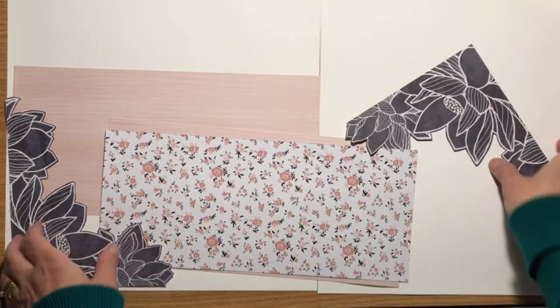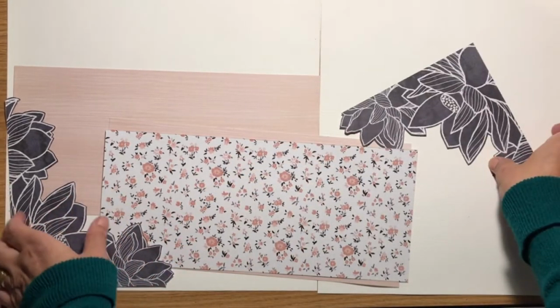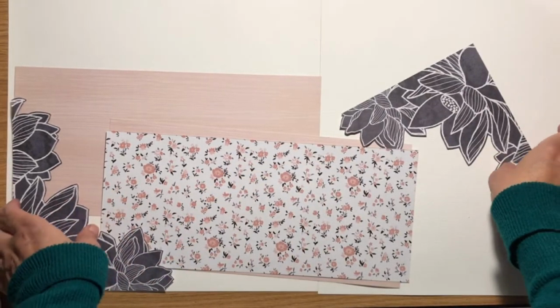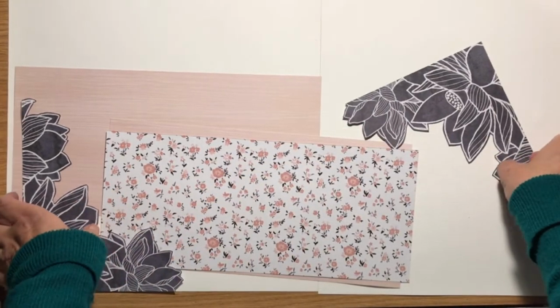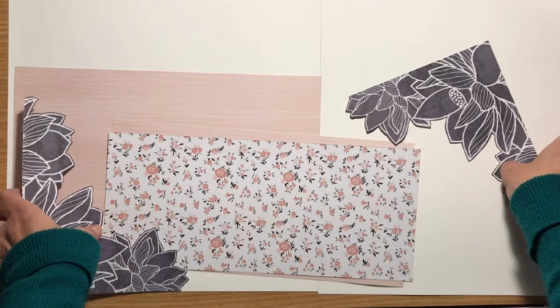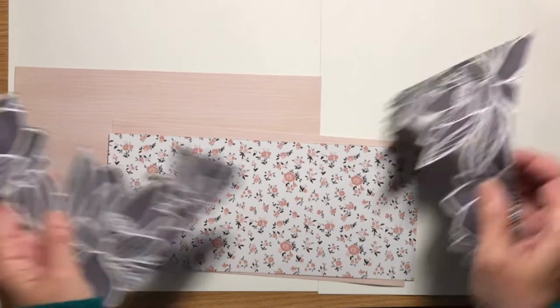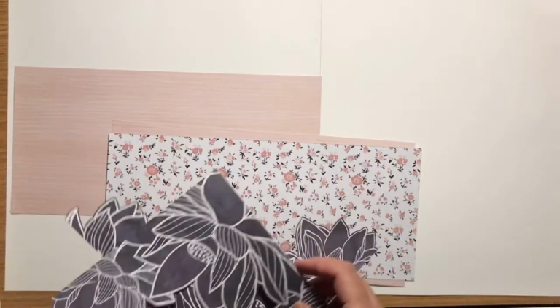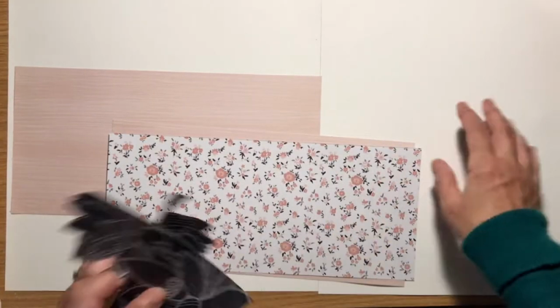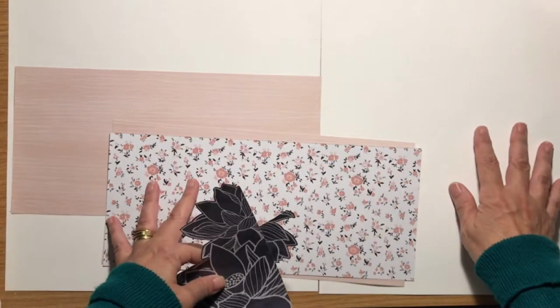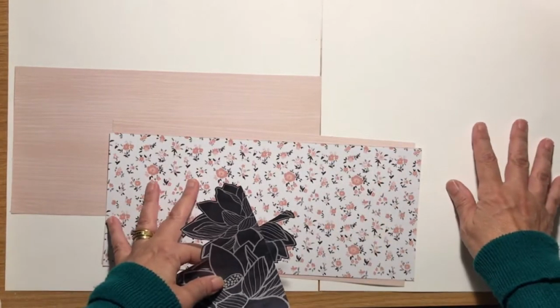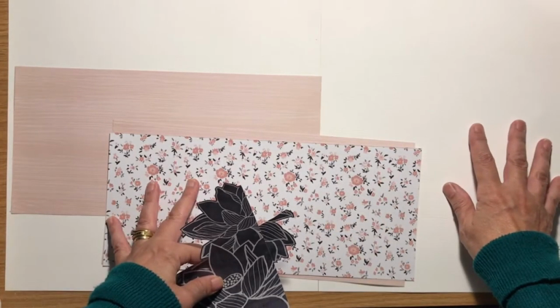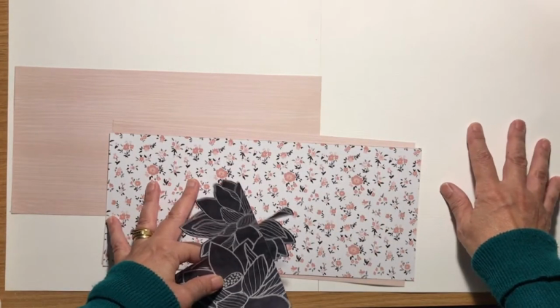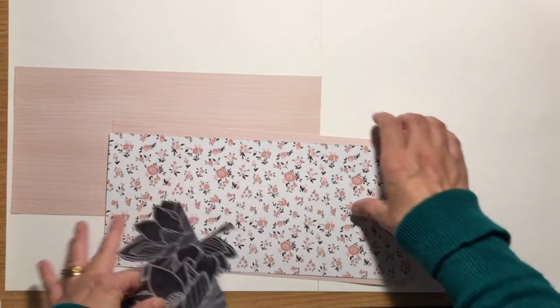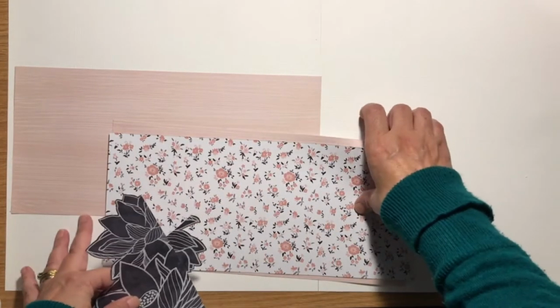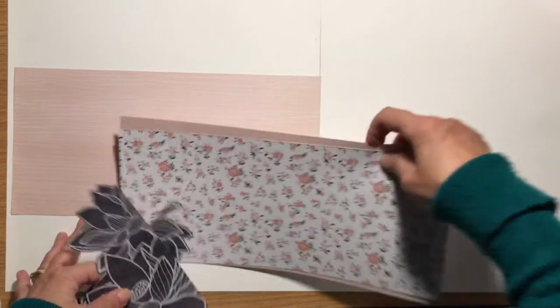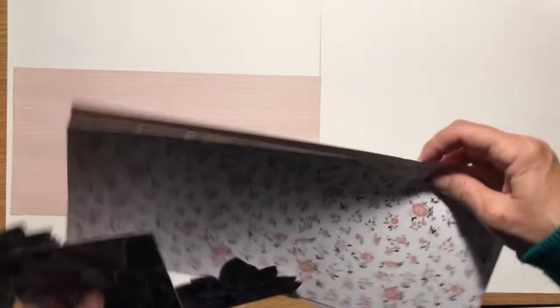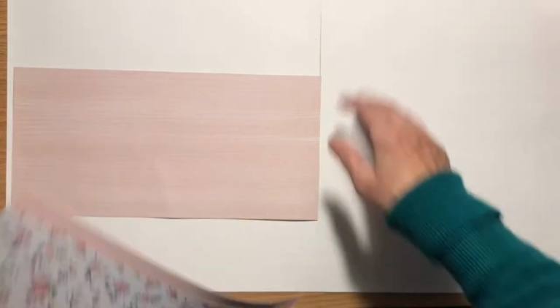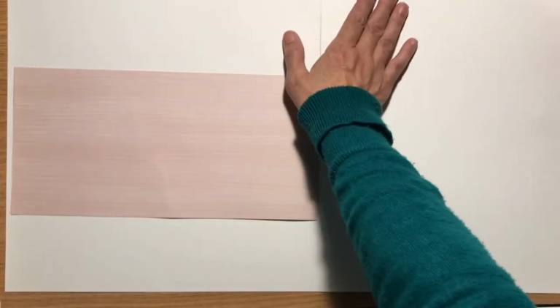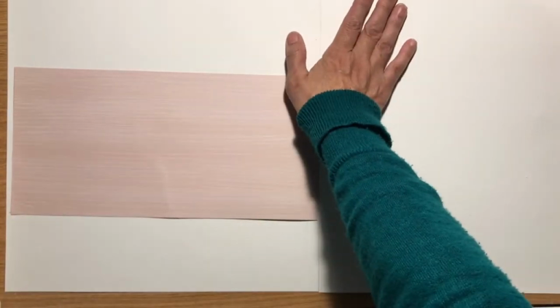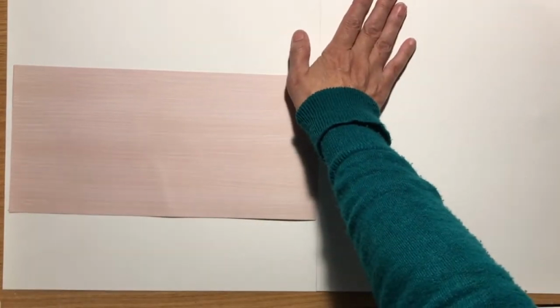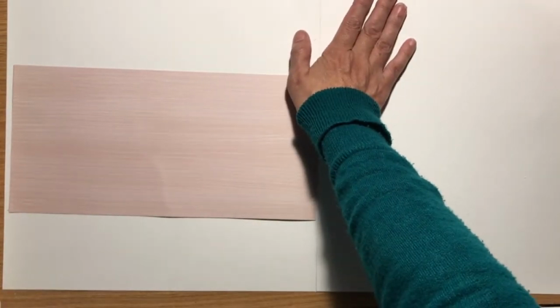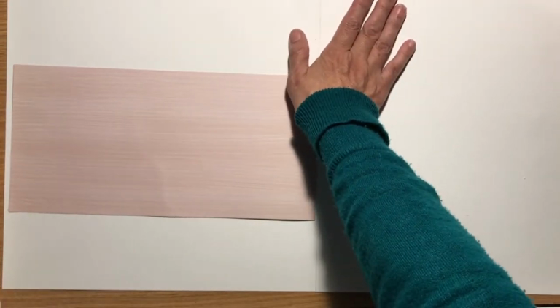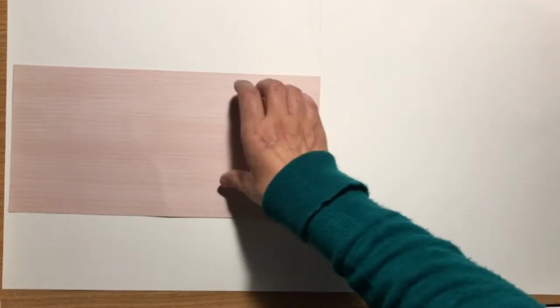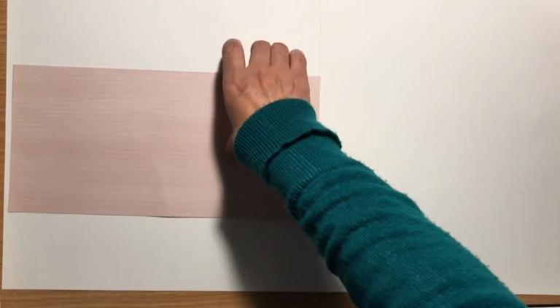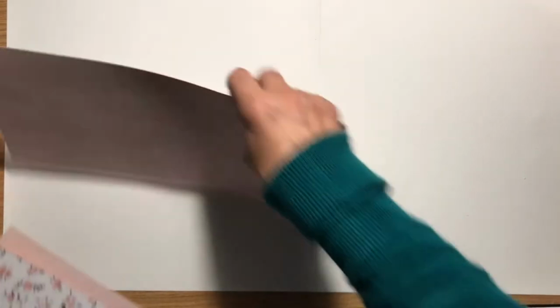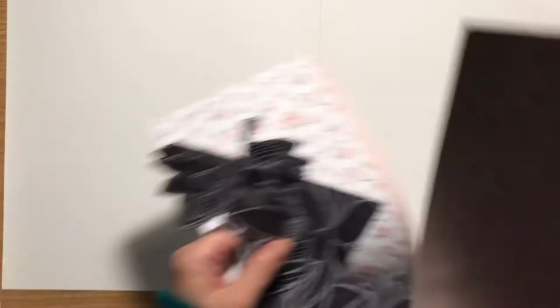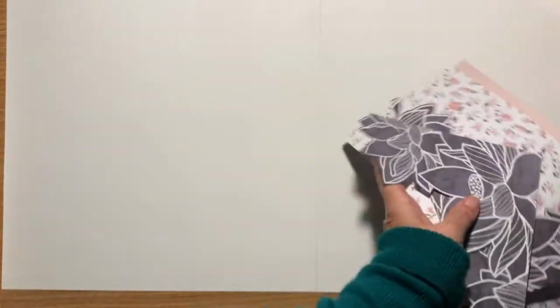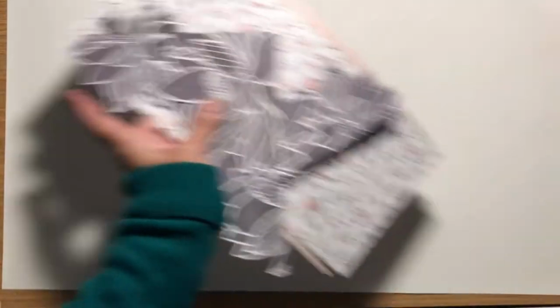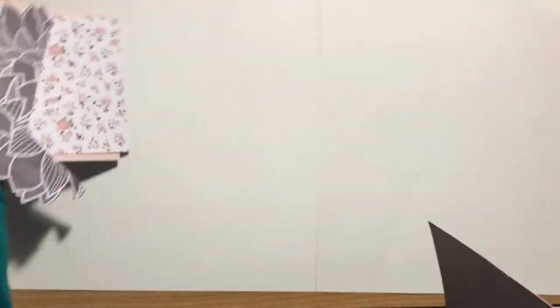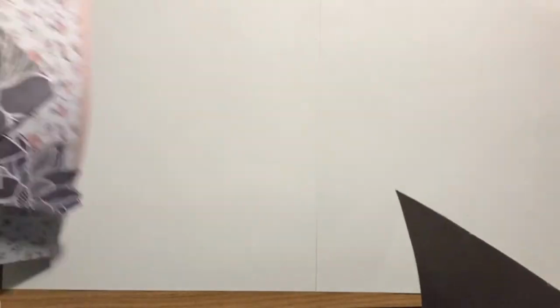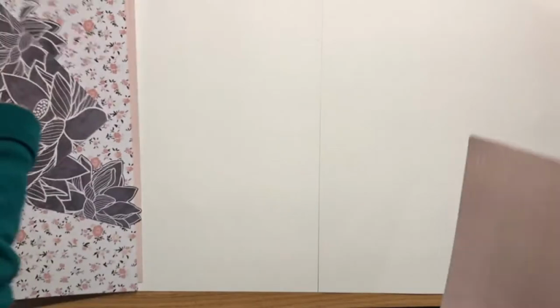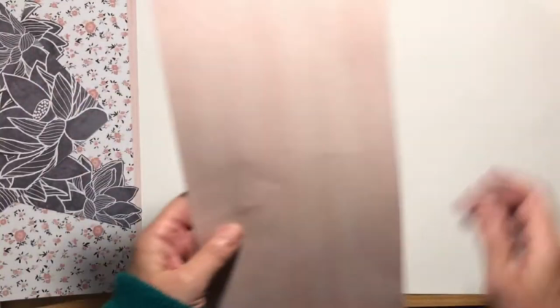When I make a double page I normally butt my two pieces of card together, build up my page, and then cut it in half at the end. So that's how I'm going to do this one.